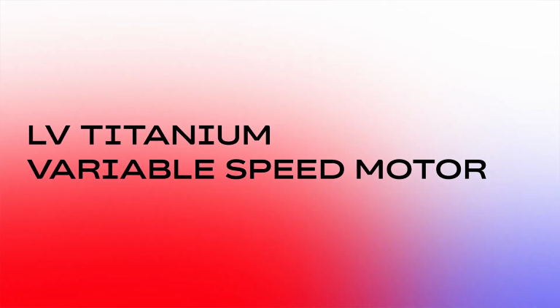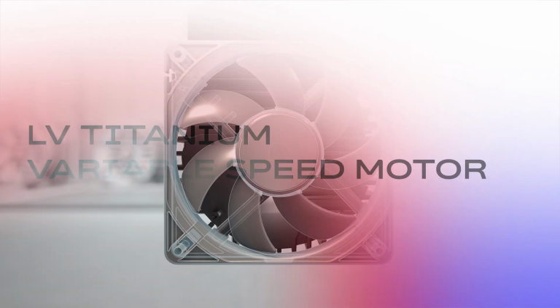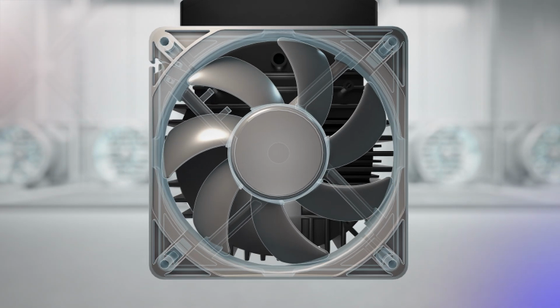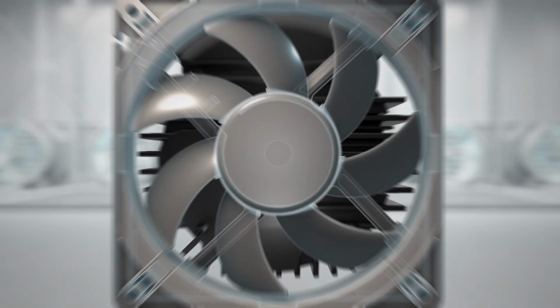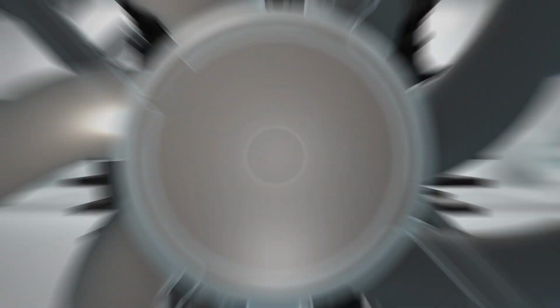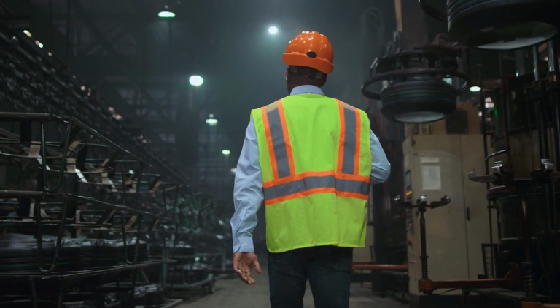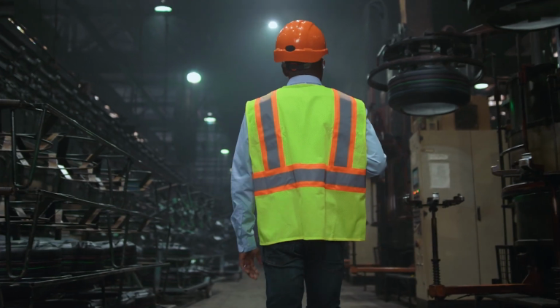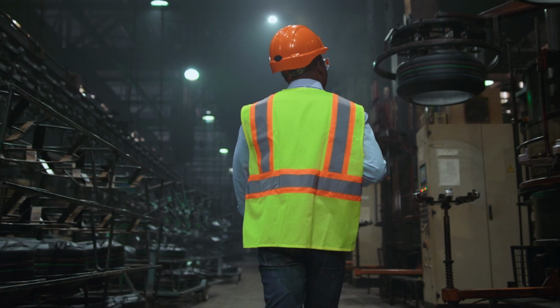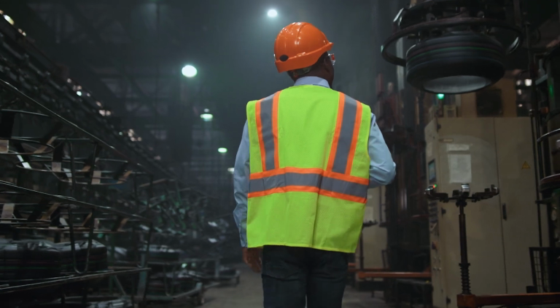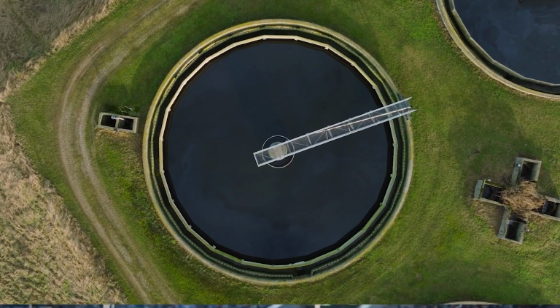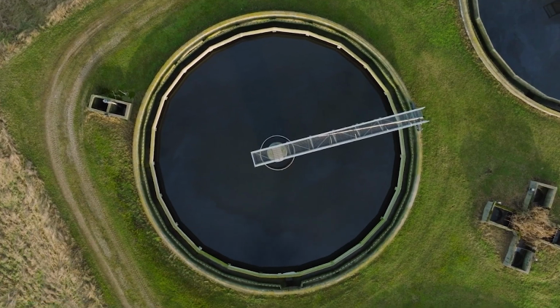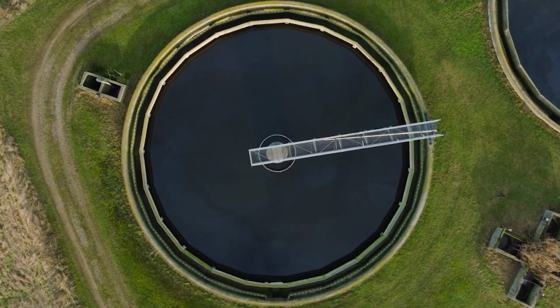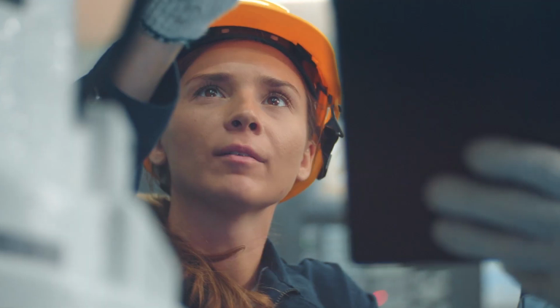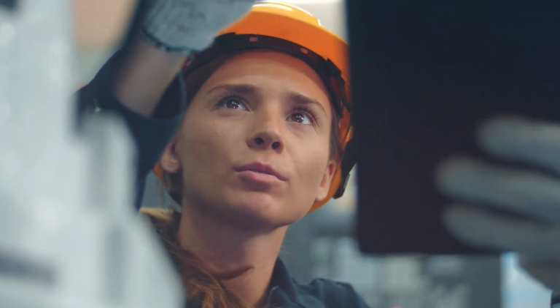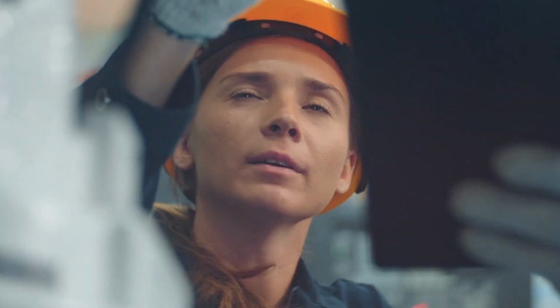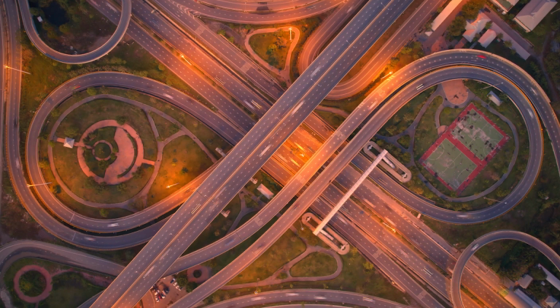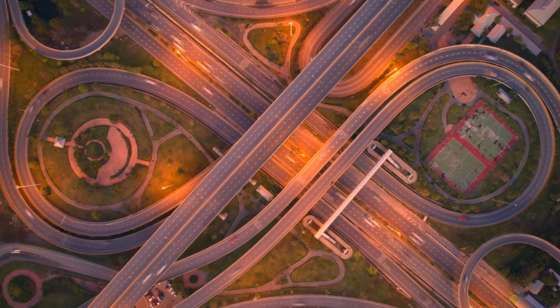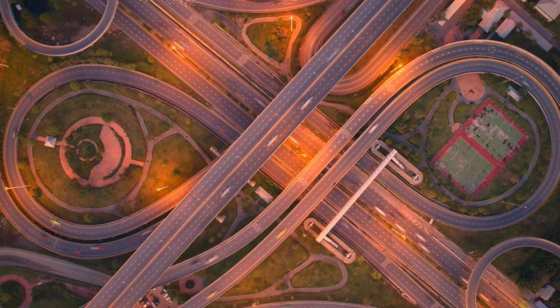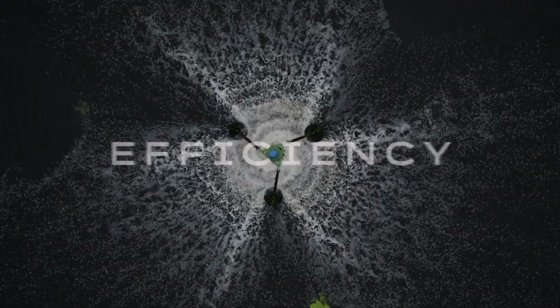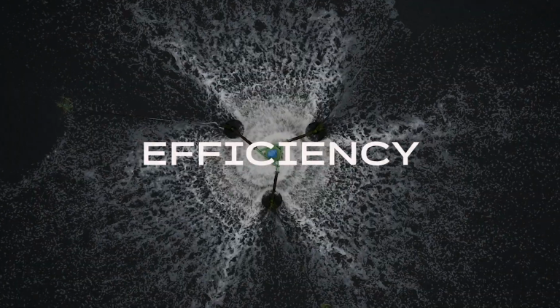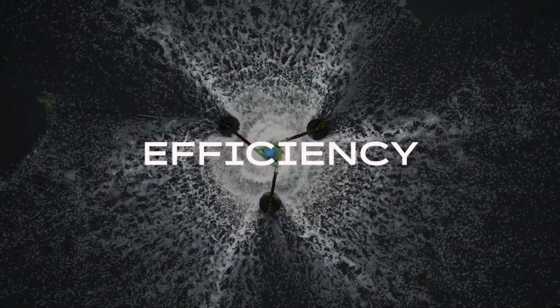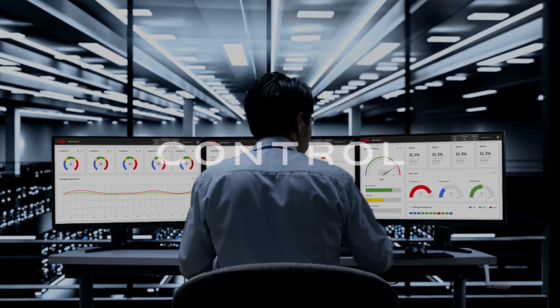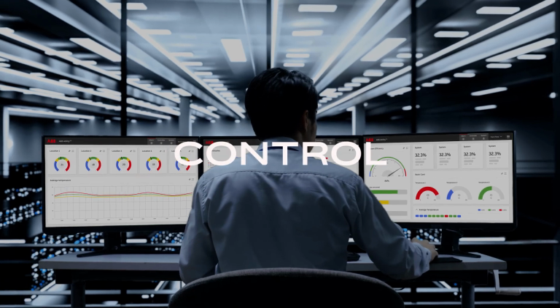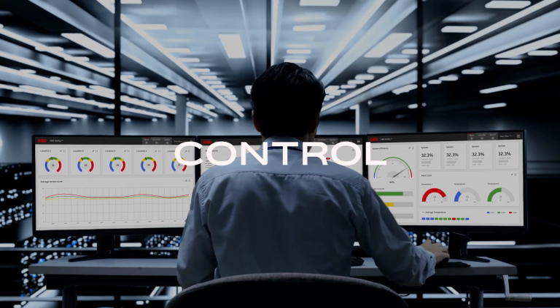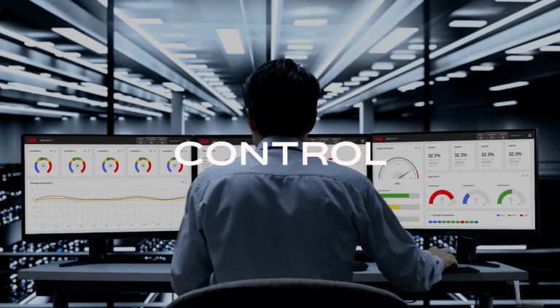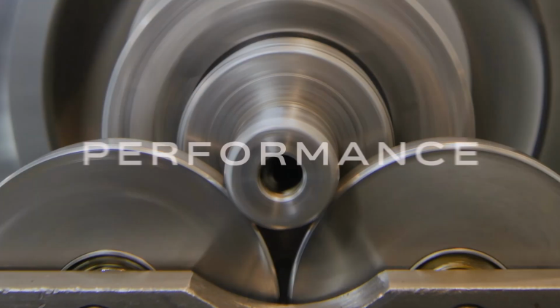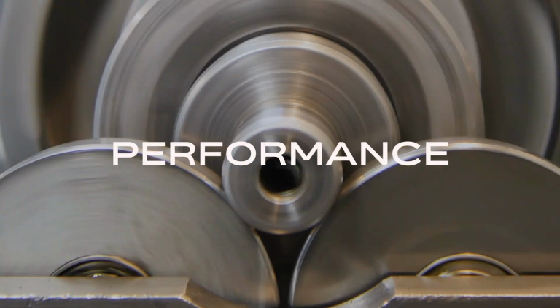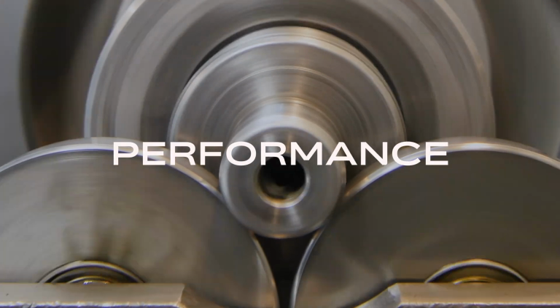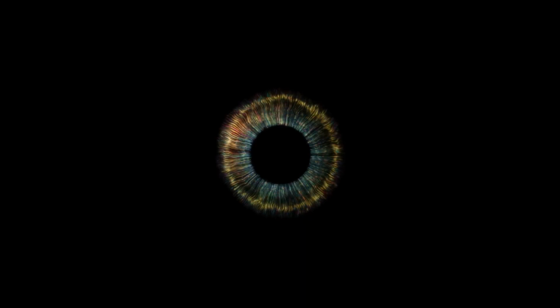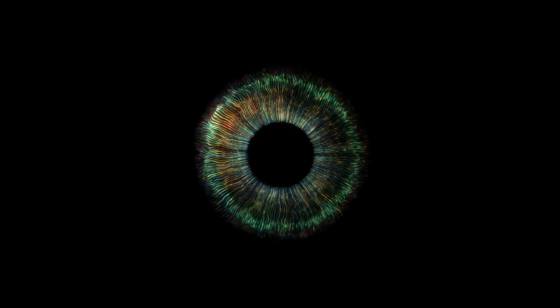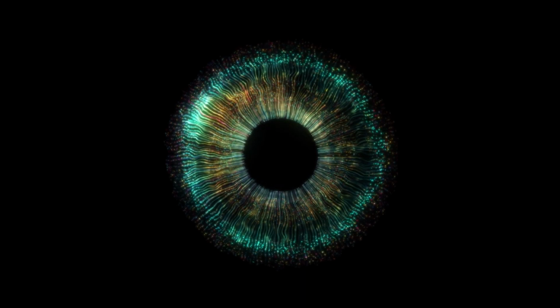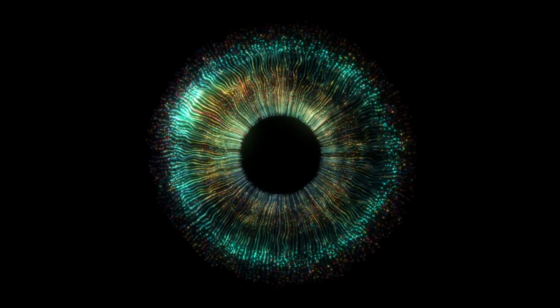To the ones who keep everything moving, who don't settle for good enough, who demand more — more efficiency, more control, more performance. We see you.